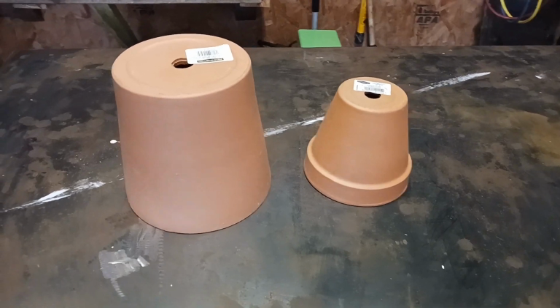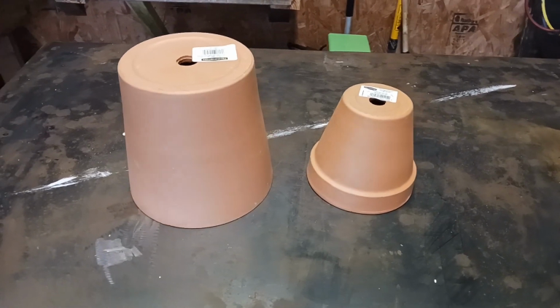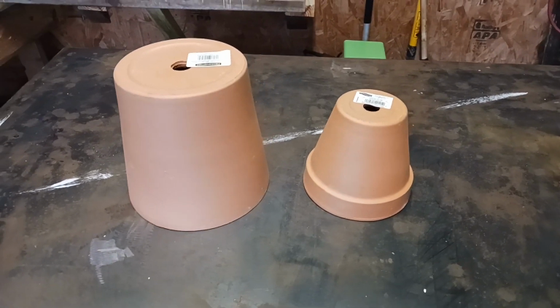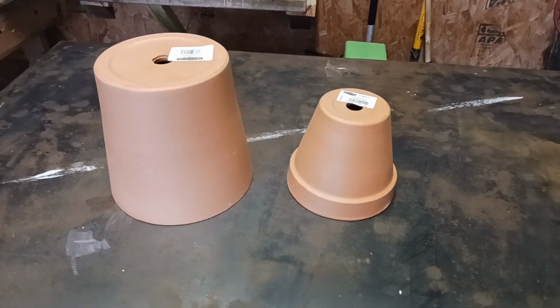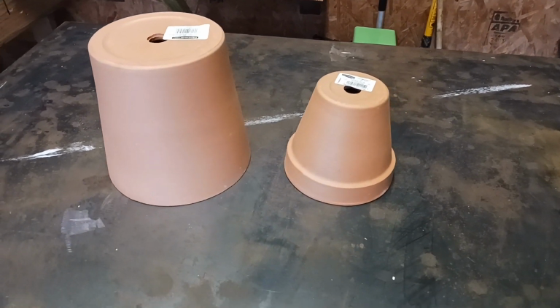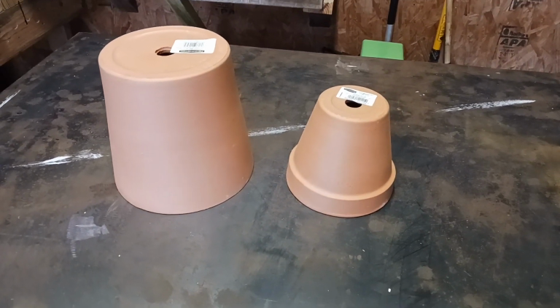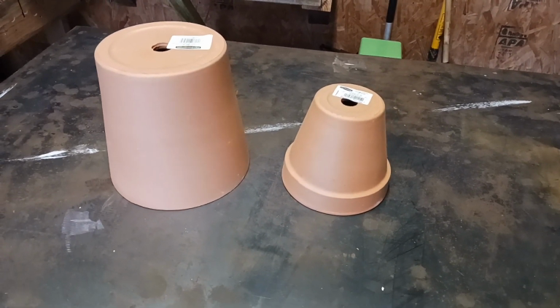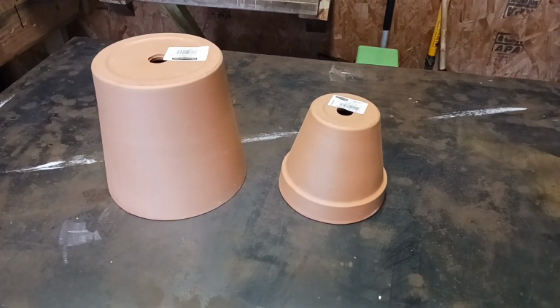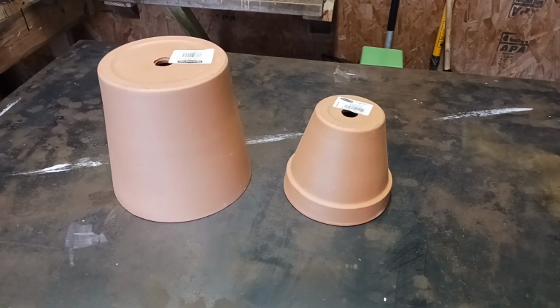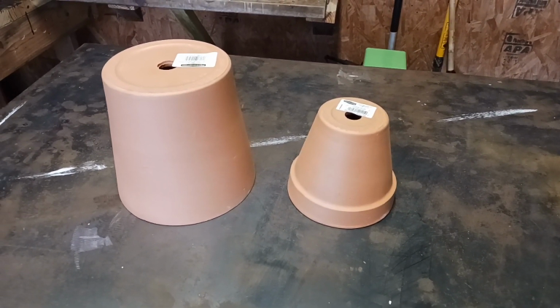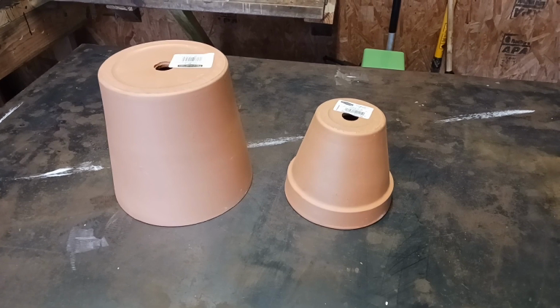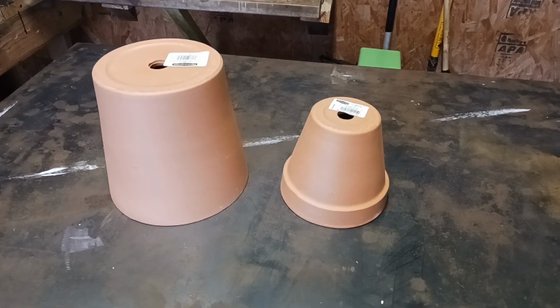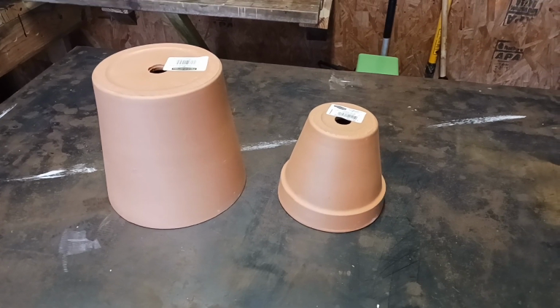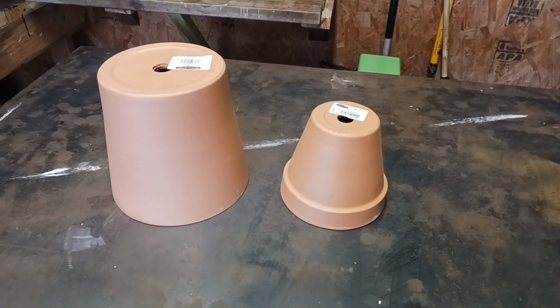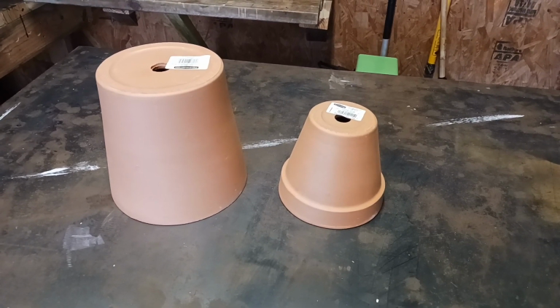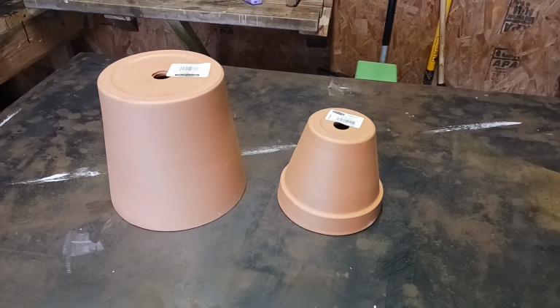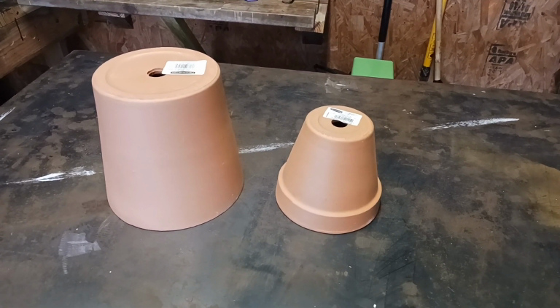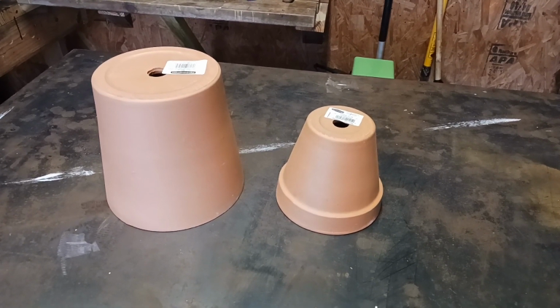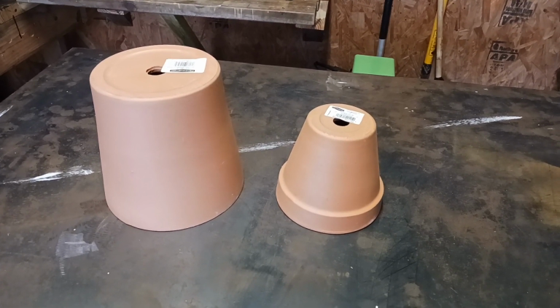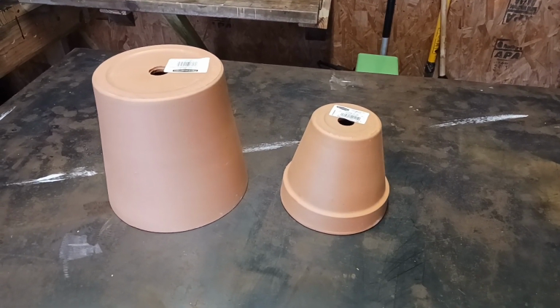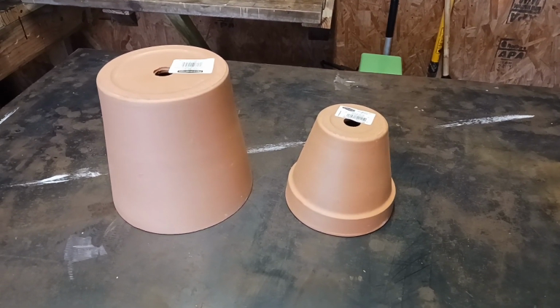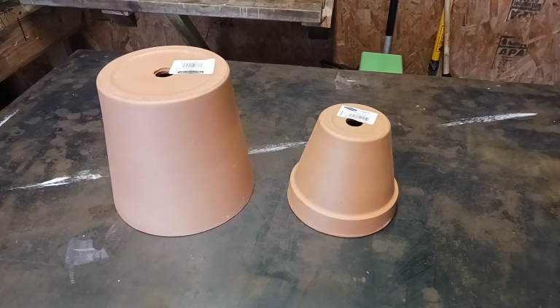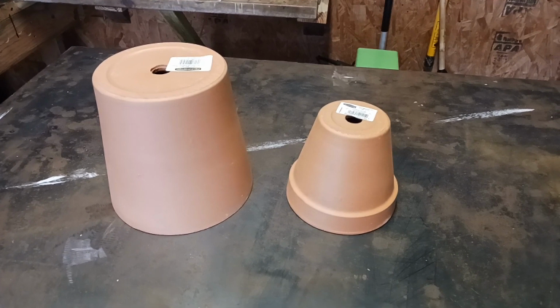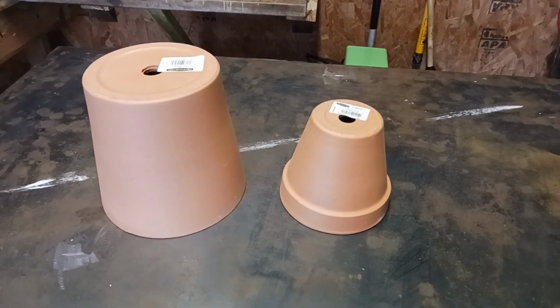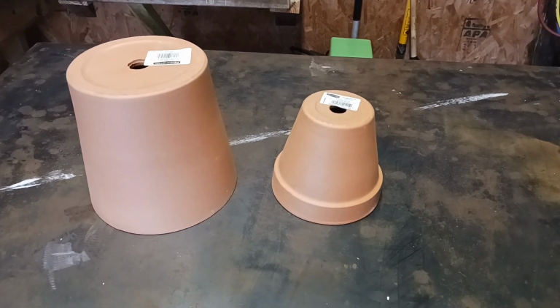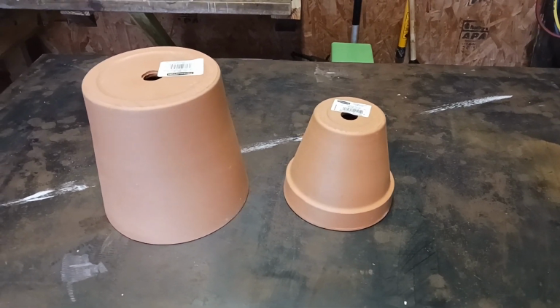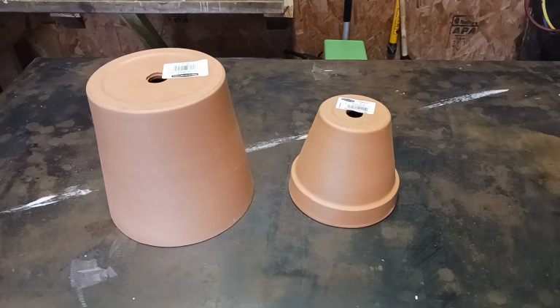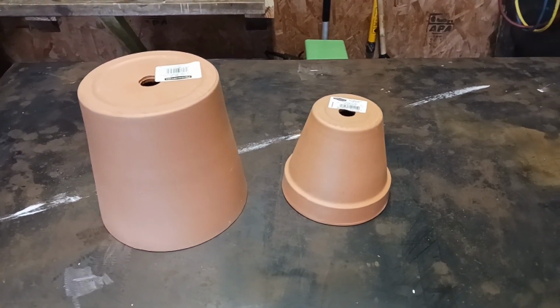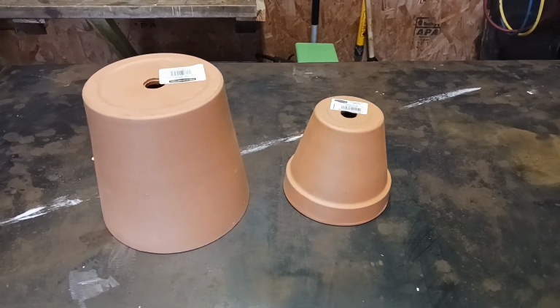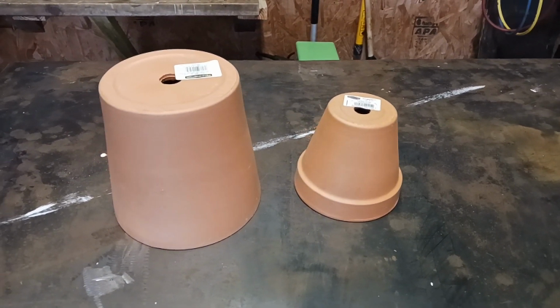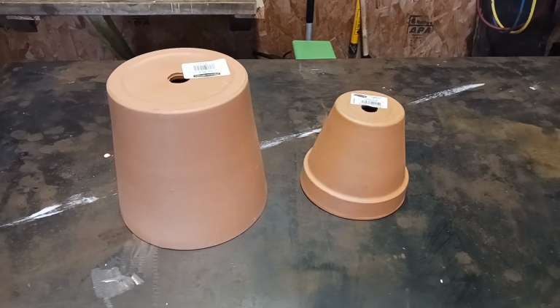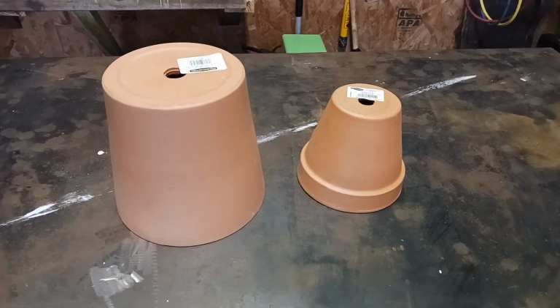JD Tools here. Today I'm going to be making a stand for a clay pot heater. If your power ever goes out and you need a heater, this is a great option. If you want to save on your electric bill, this is also another great option.